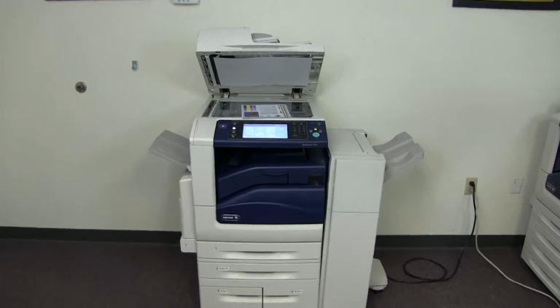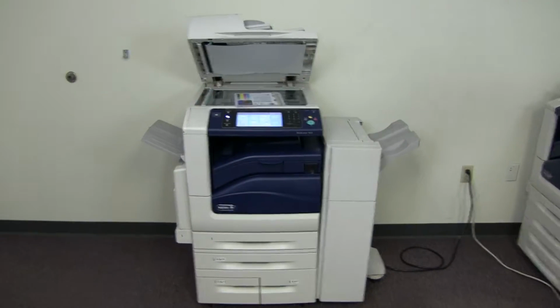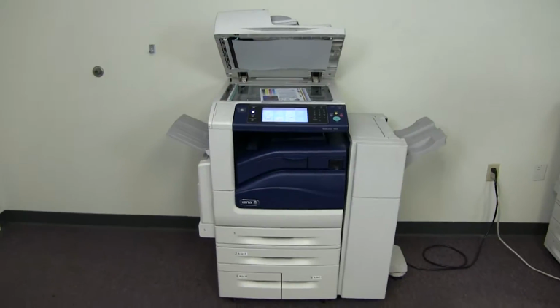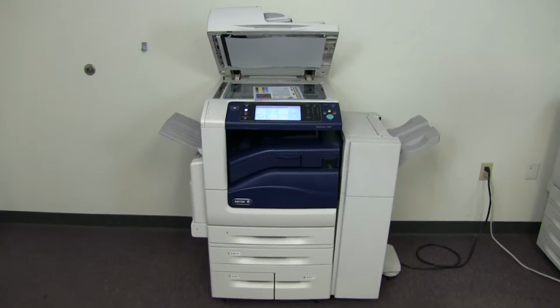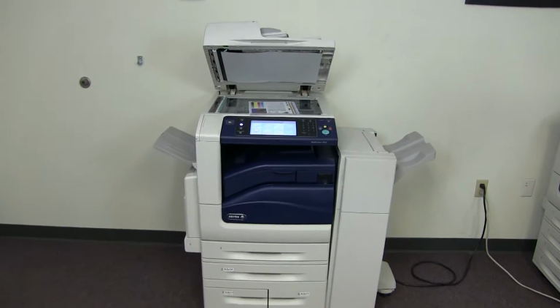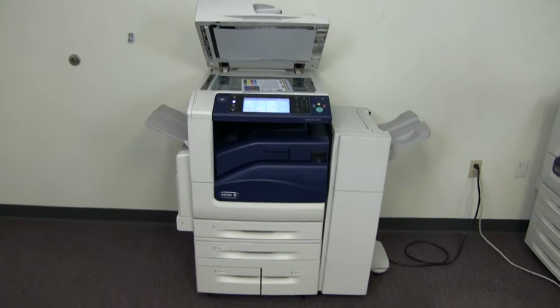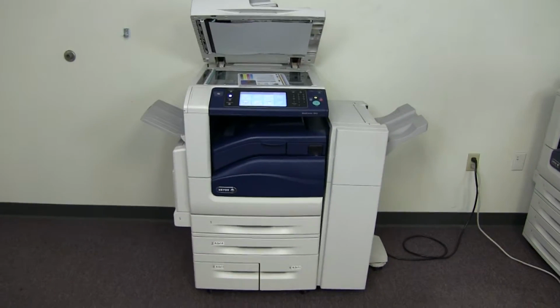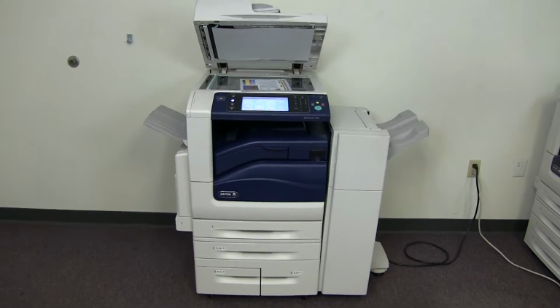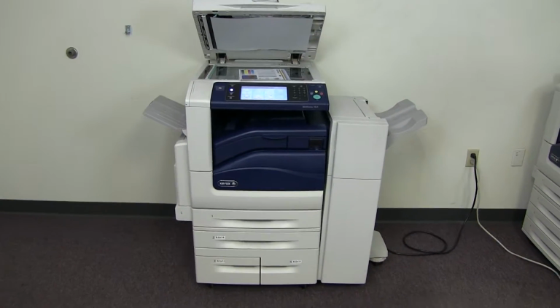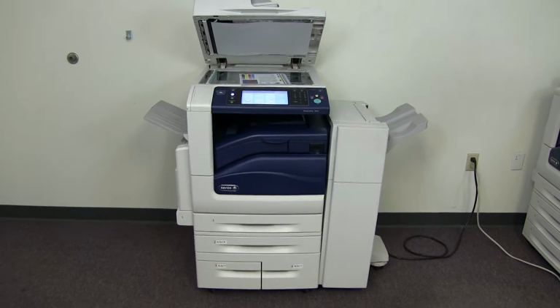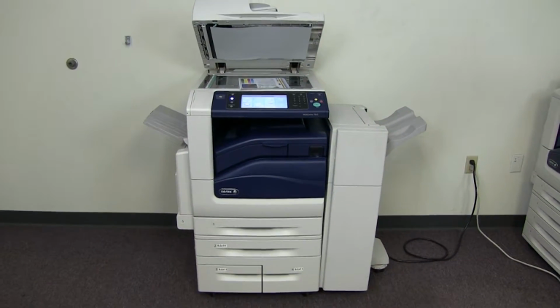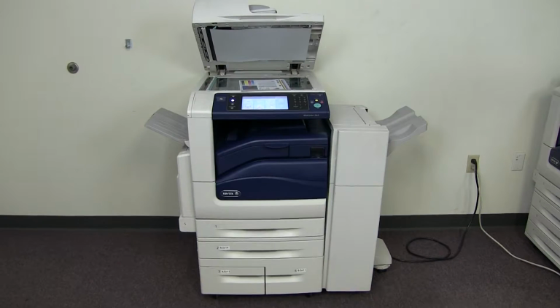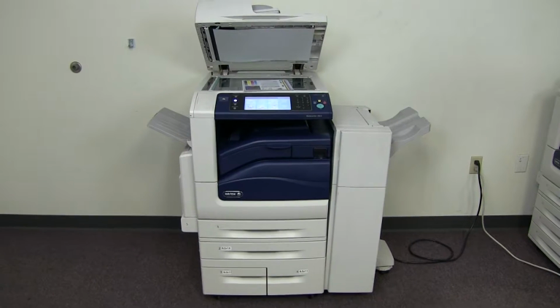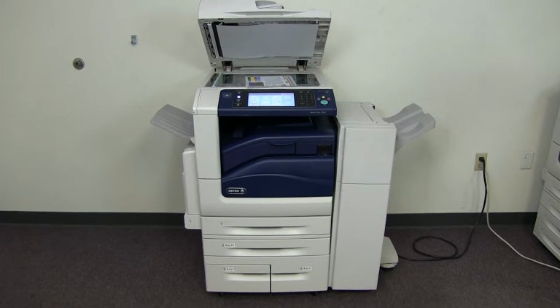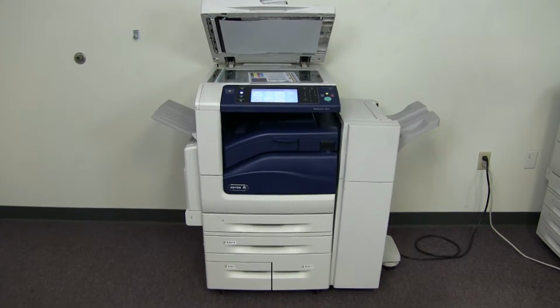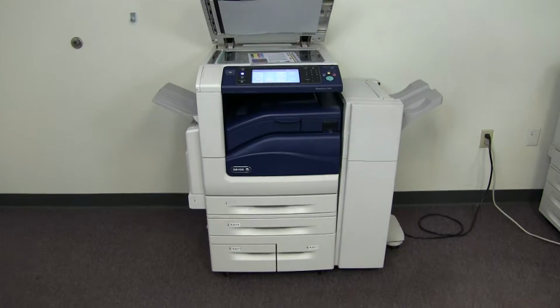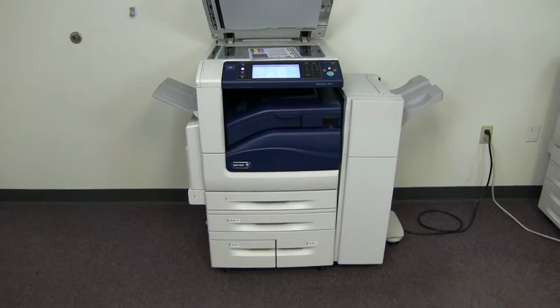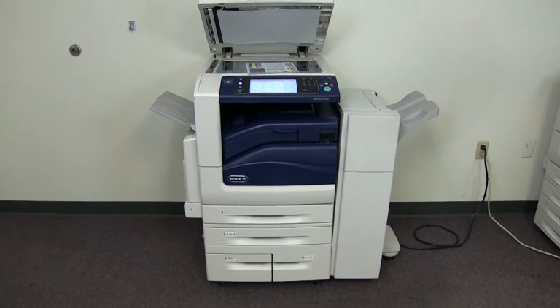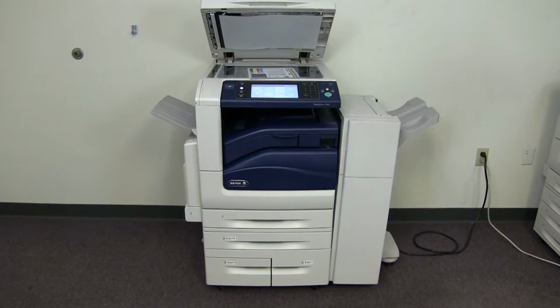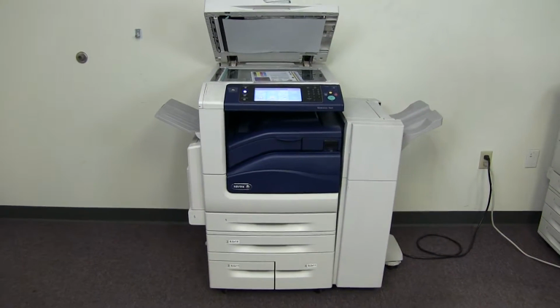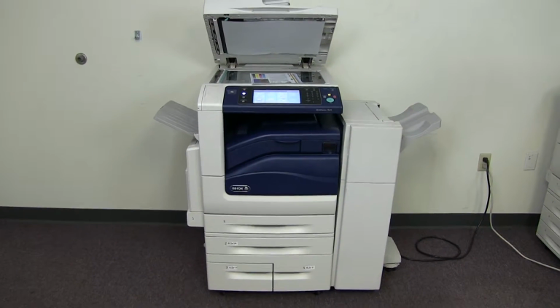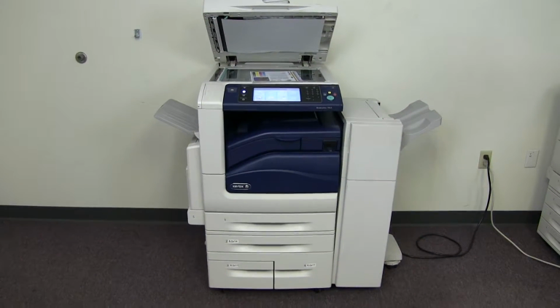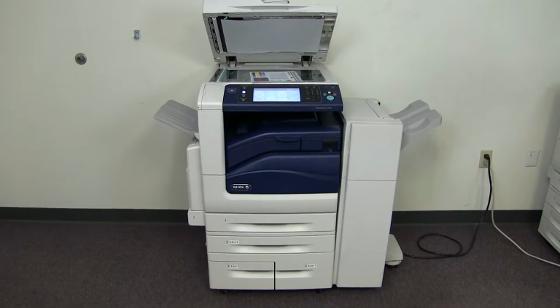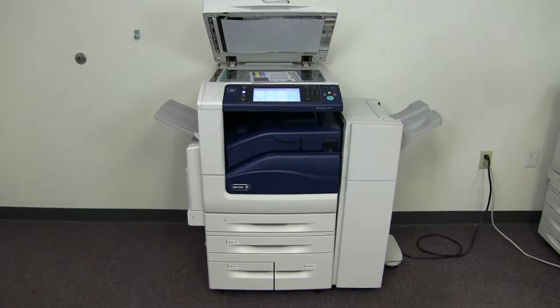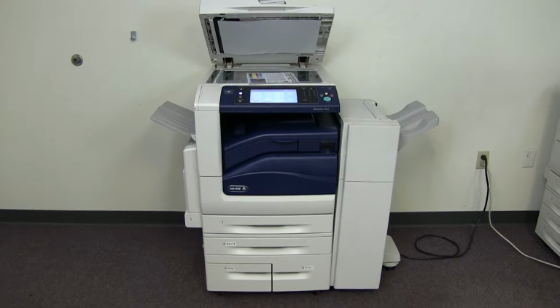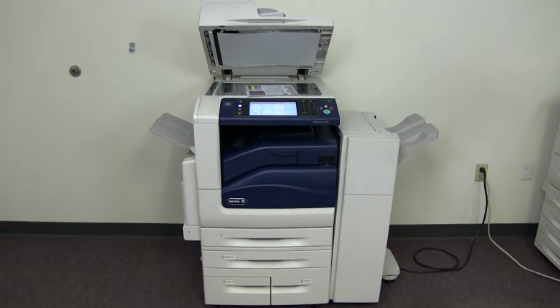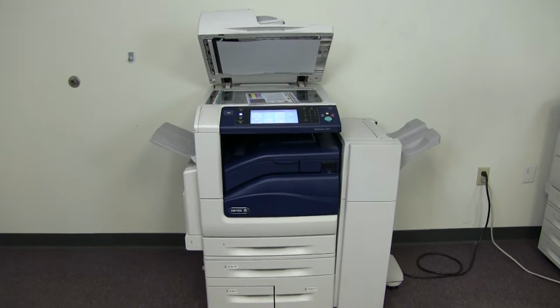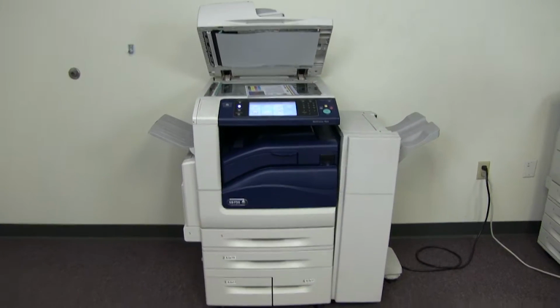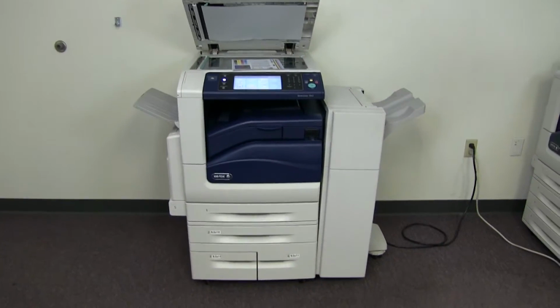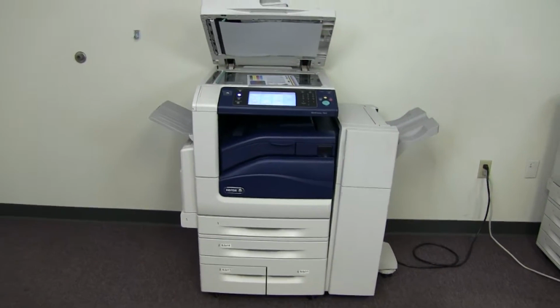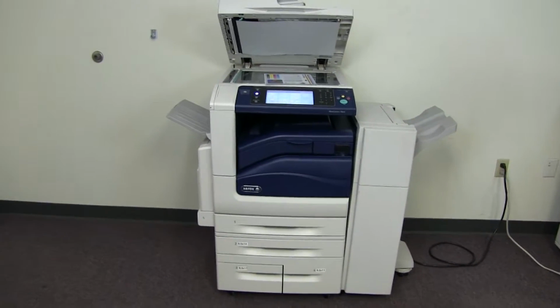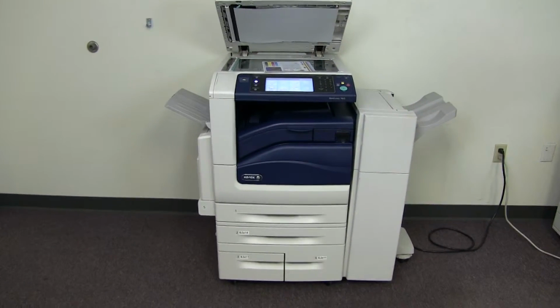This machine is a Xerox WorkCenter 7845. It's a 45 page per minute multi-function color copier with network printer and network scanner. It also has fax, and it has 5 paper trays — 4 on the front plus the bypass on the left — and comes with the upgraded stapling finisher.